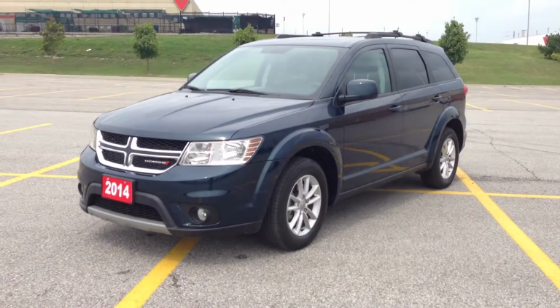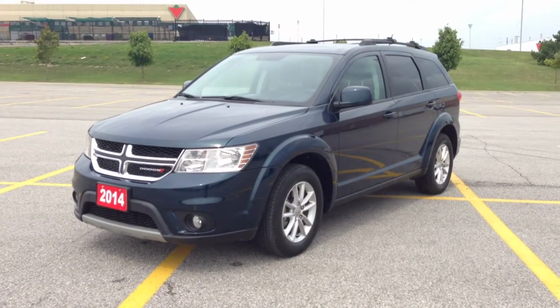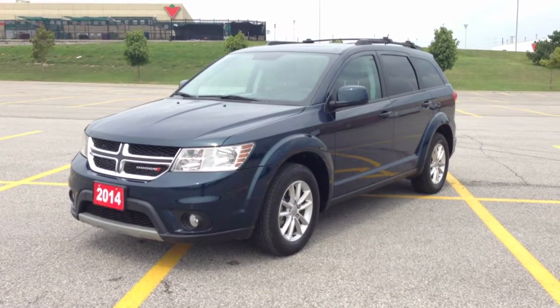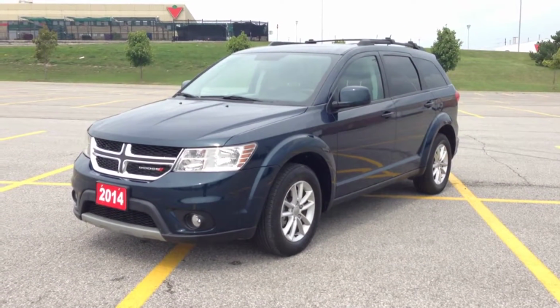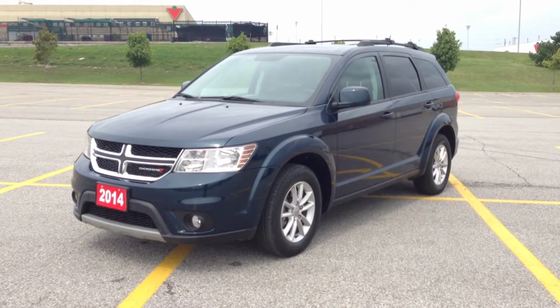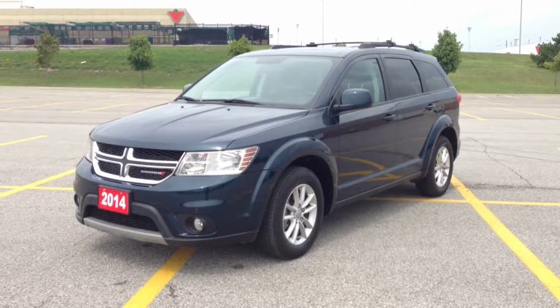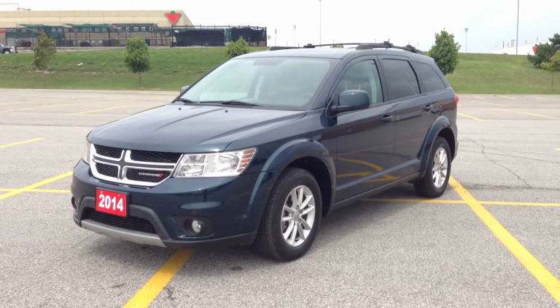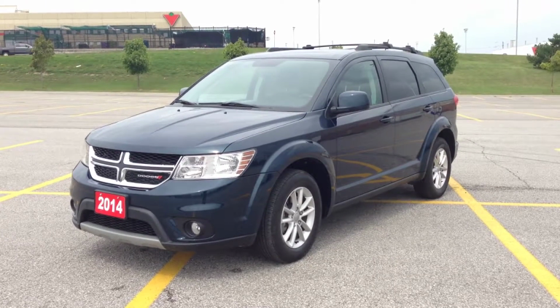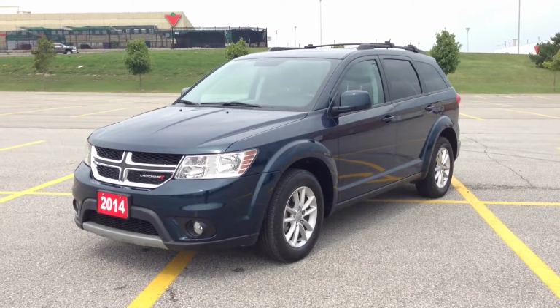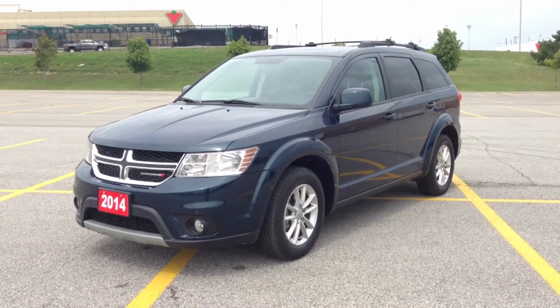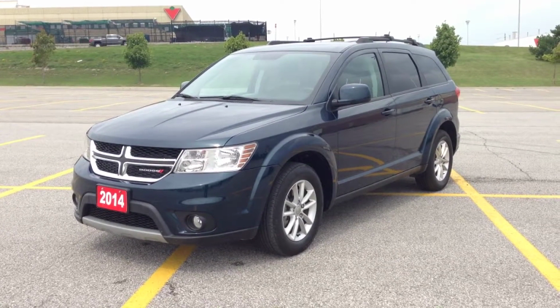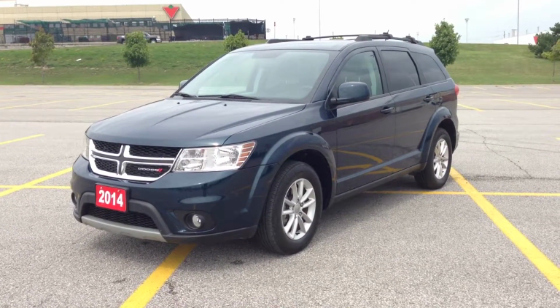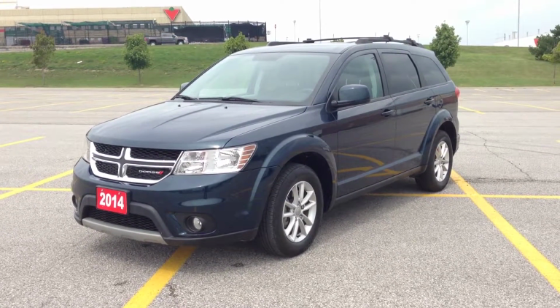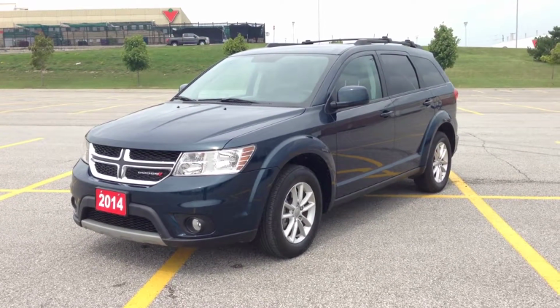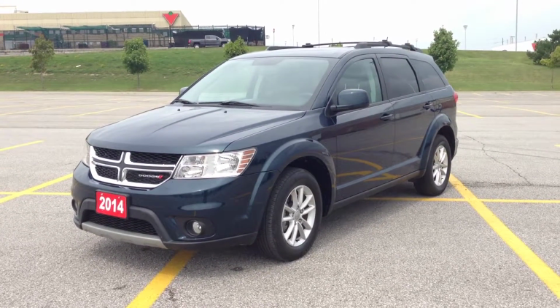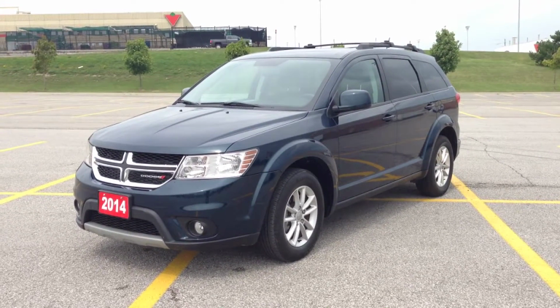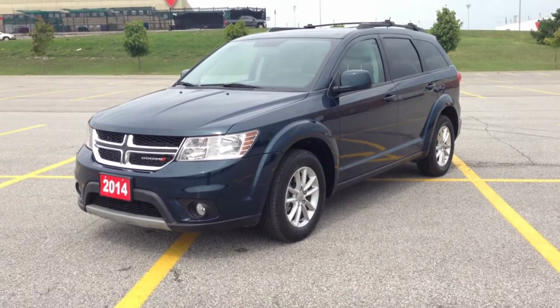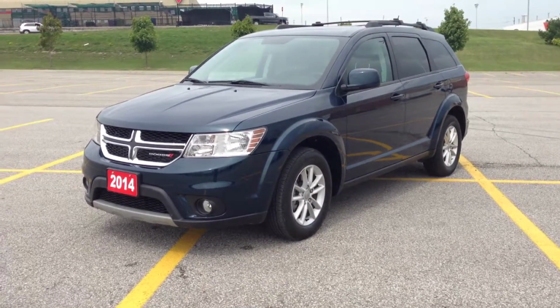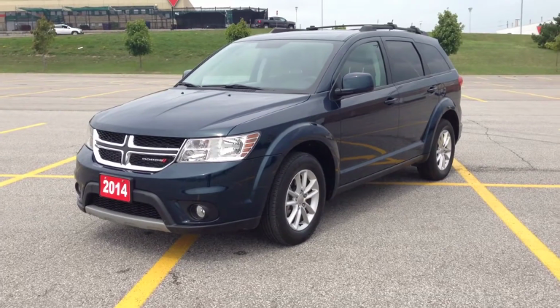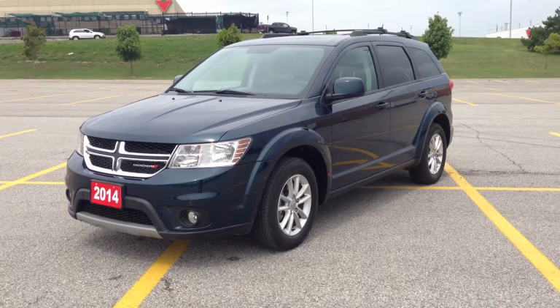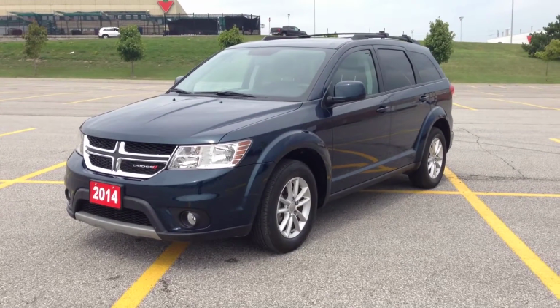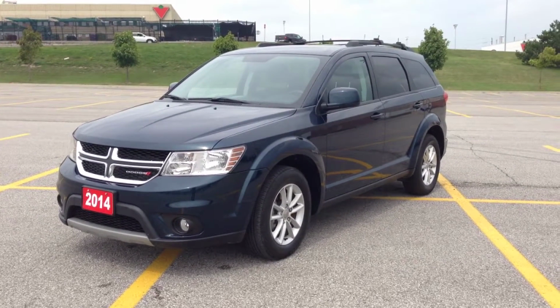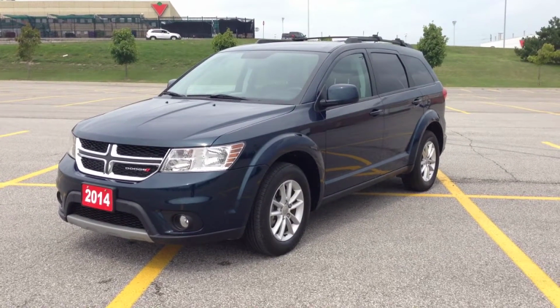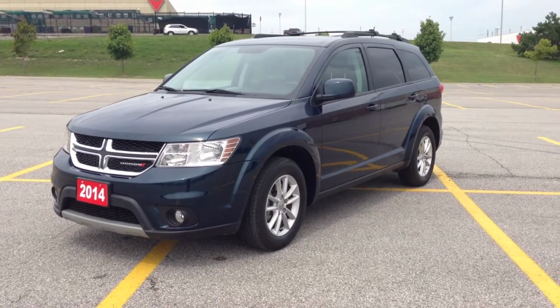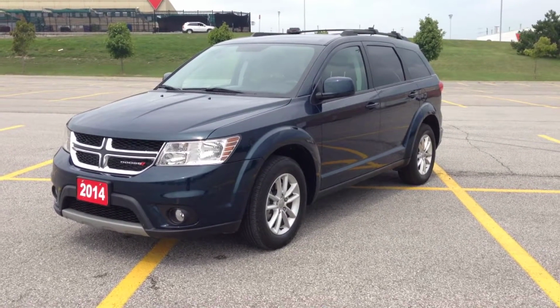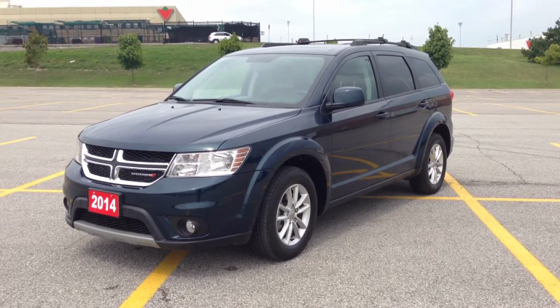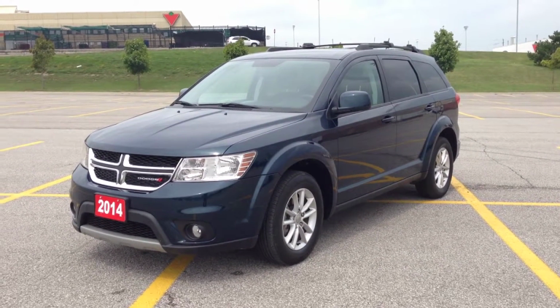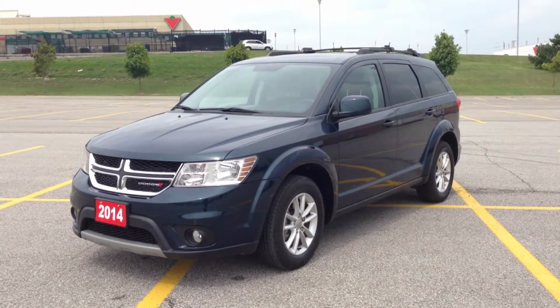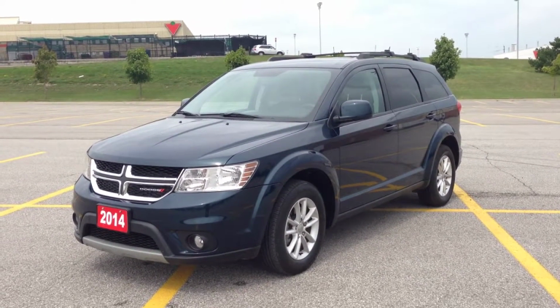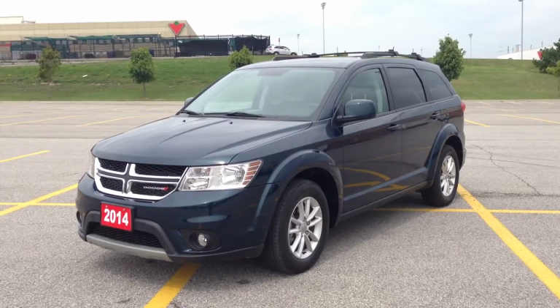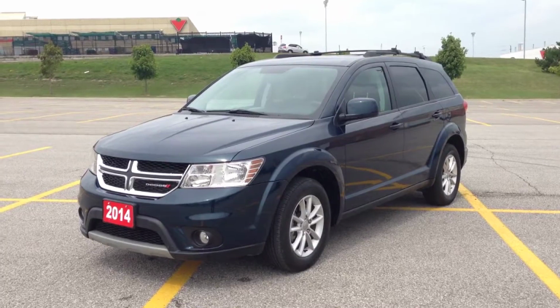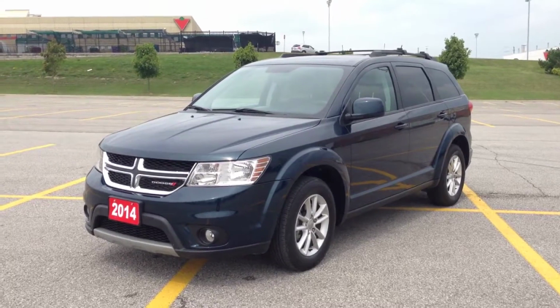Hey guys, we're here at McIver Dodge Jeep in Newmarket, Ontario, right across from Rupert Canada Mall. Right now, we're looking at a pre-owned 2014 Dodge Journey SXT. As you can see, it's a very unique fathom blue color, which is really nice.